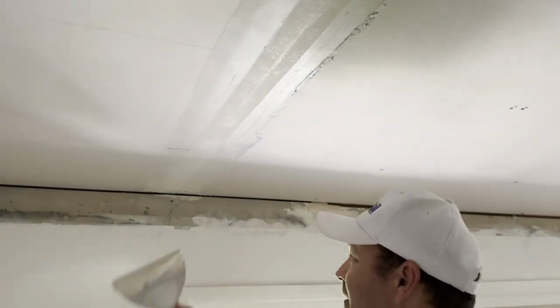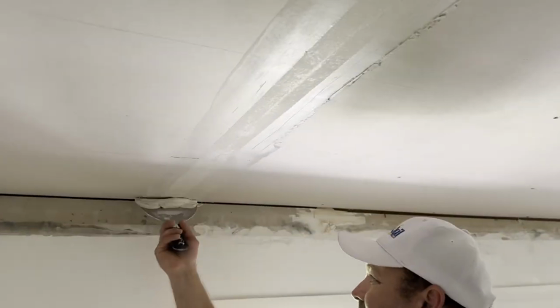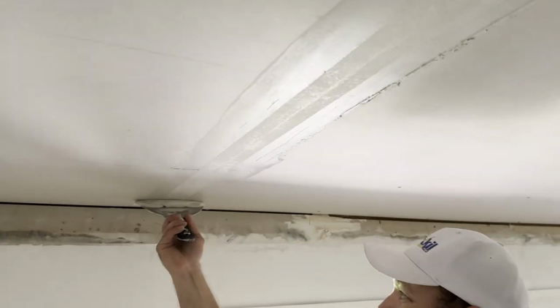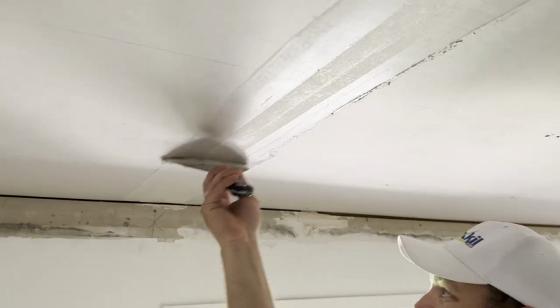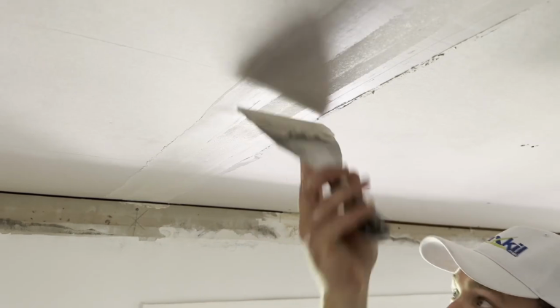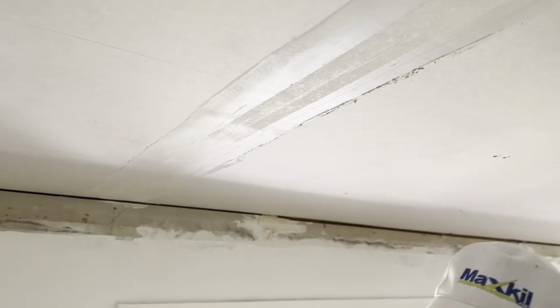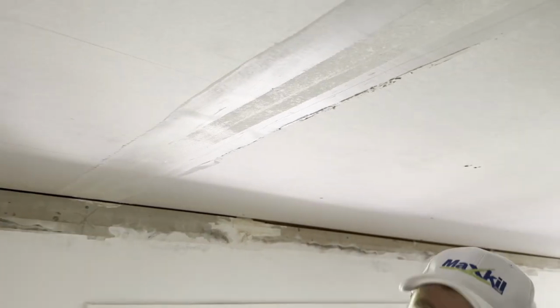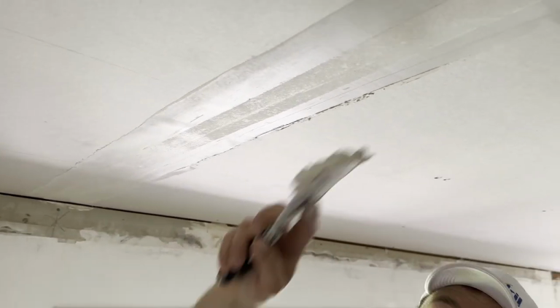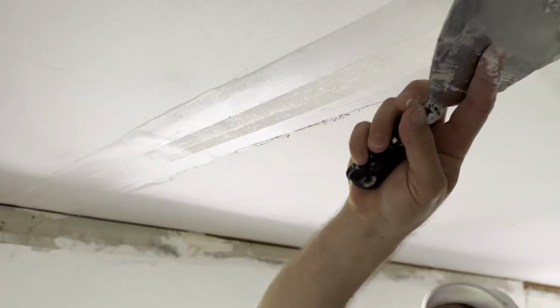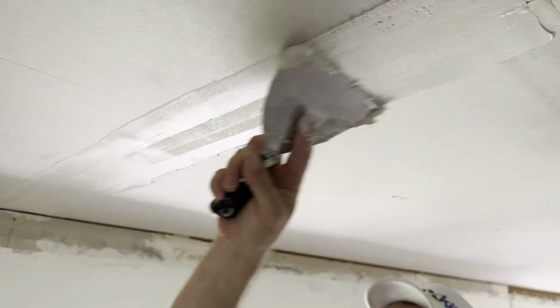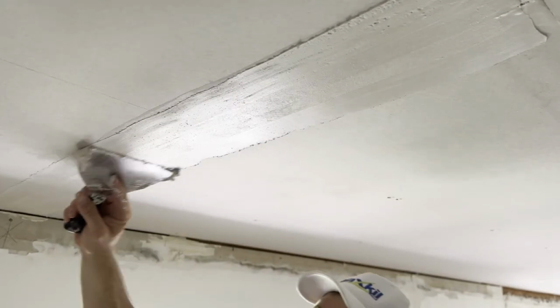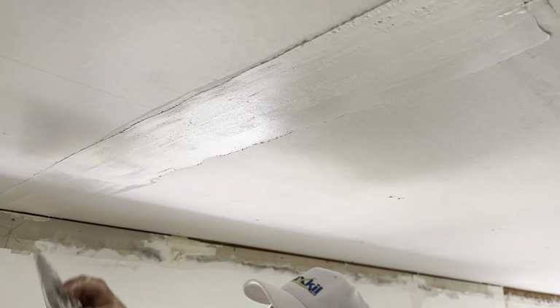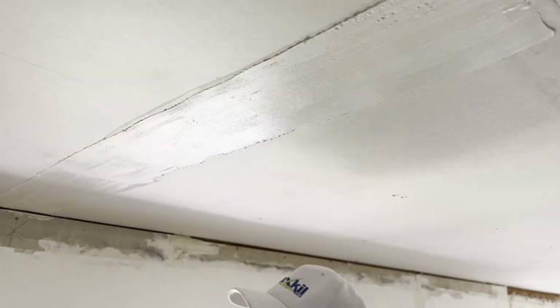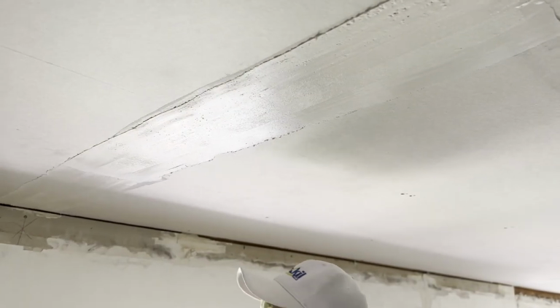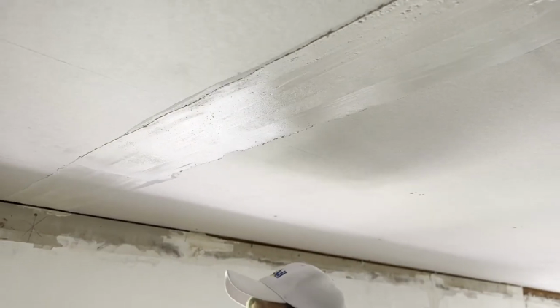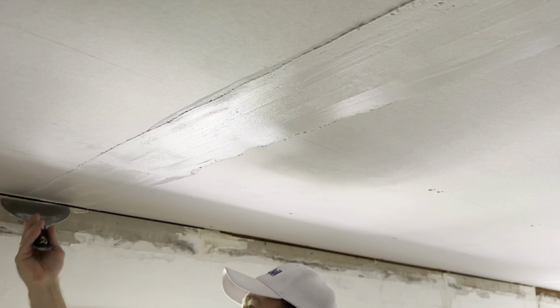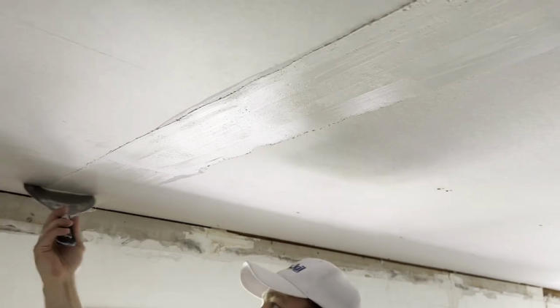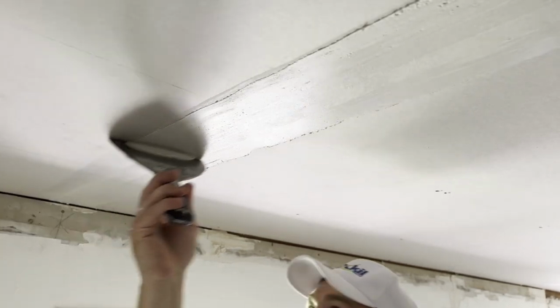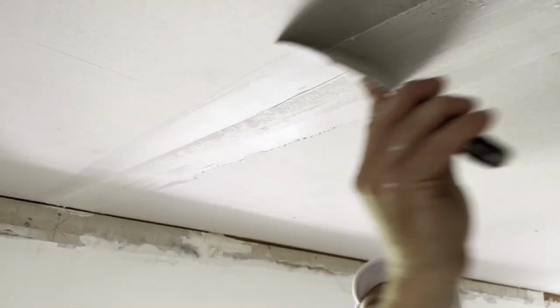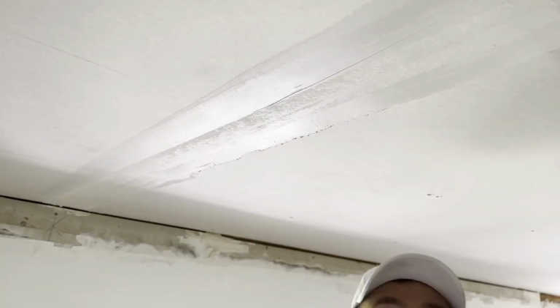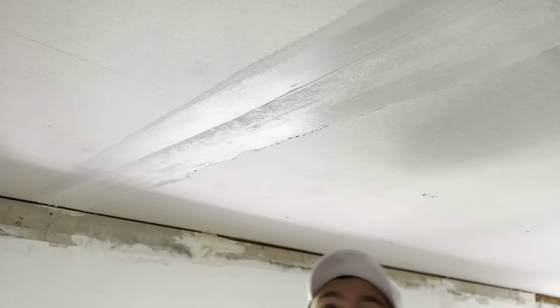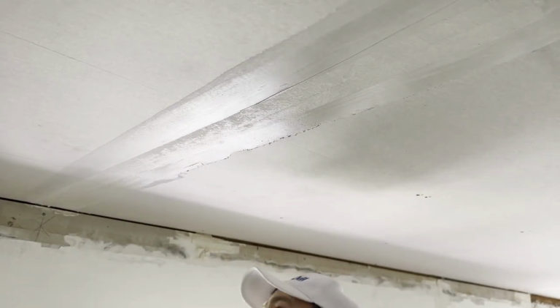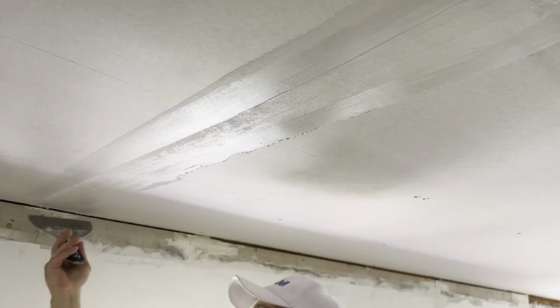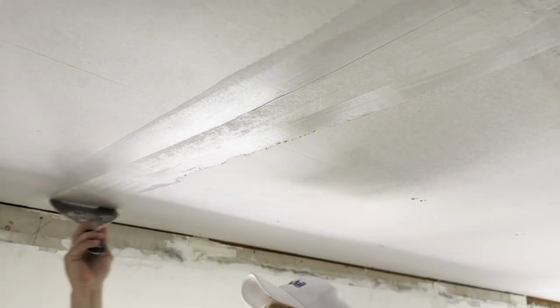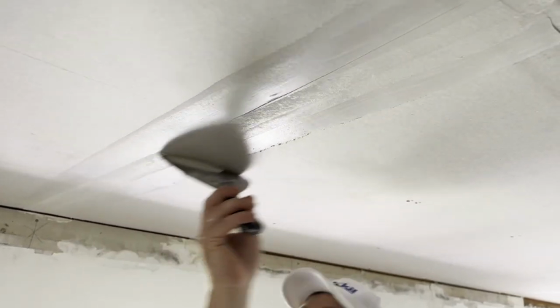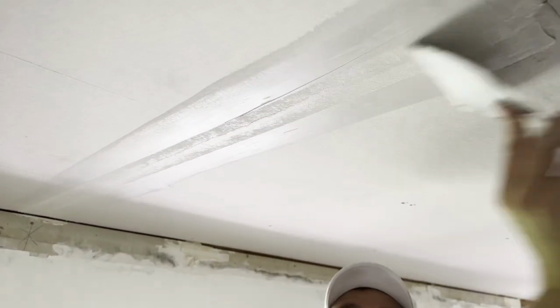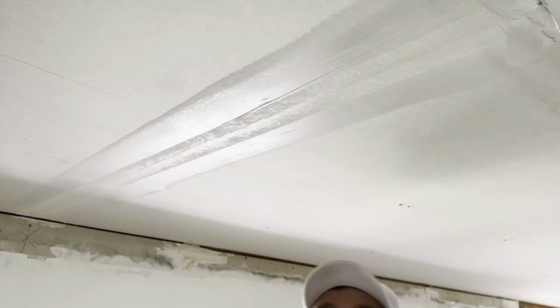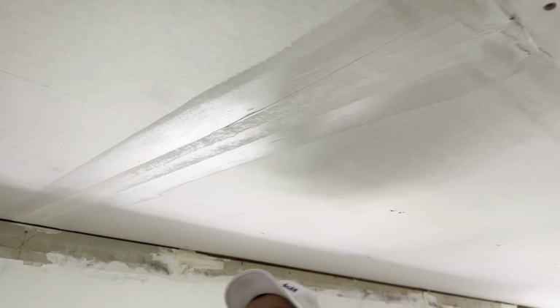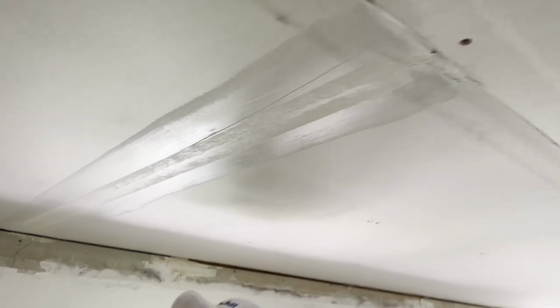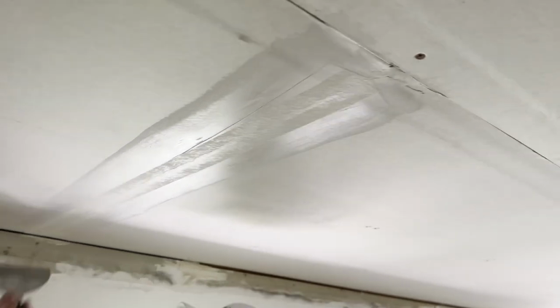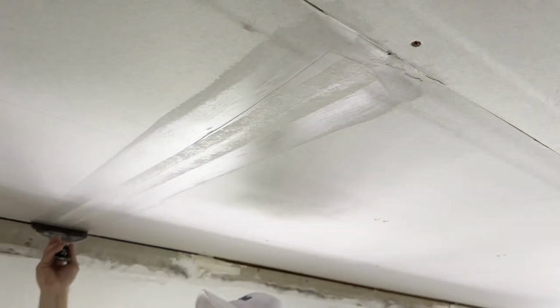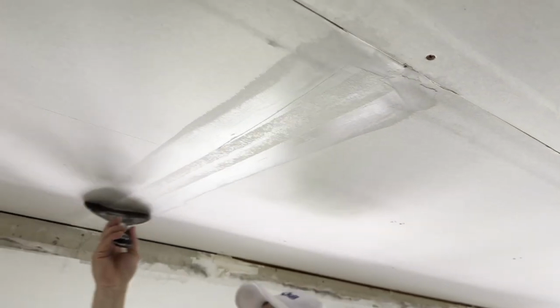And then, like what we did before, load it up — that'll do. Take it to the air hose, and that's pretty good. Like that.